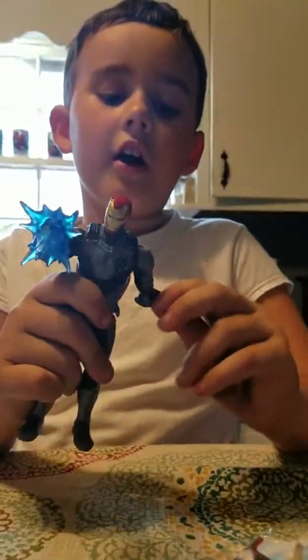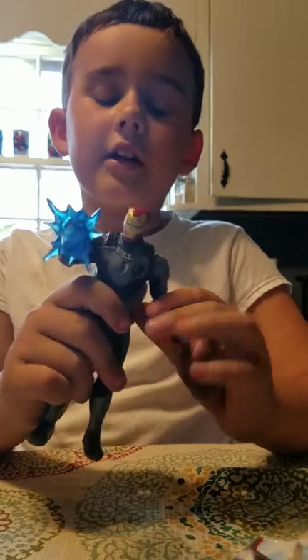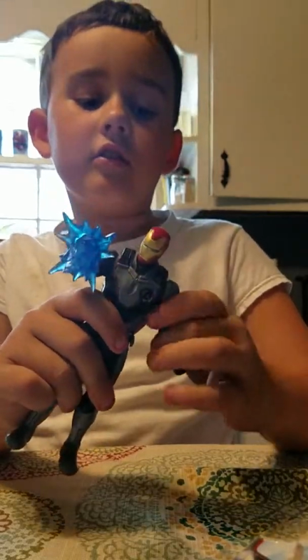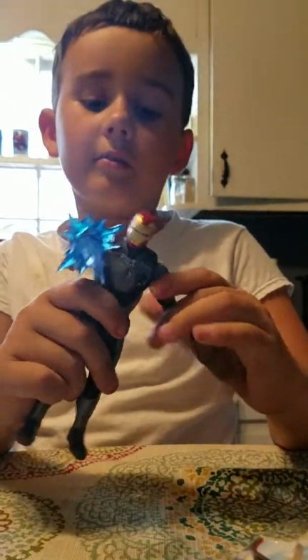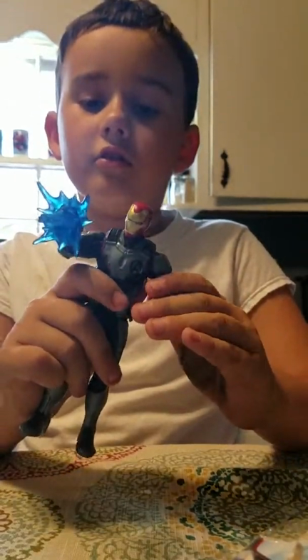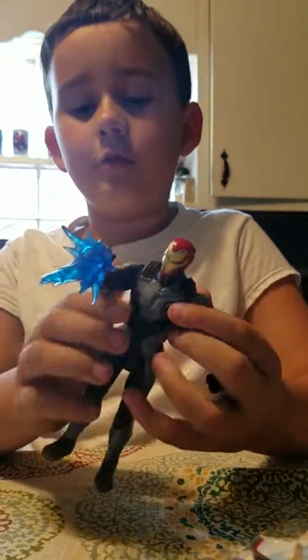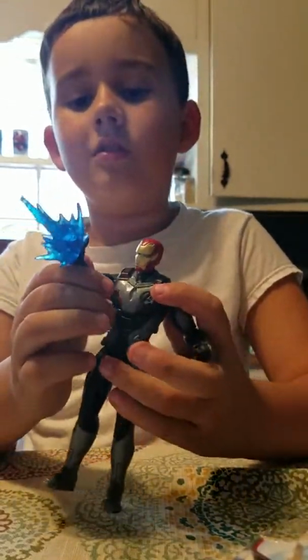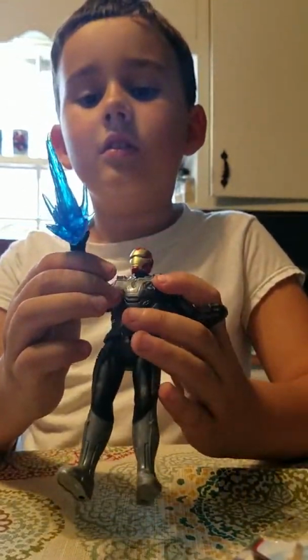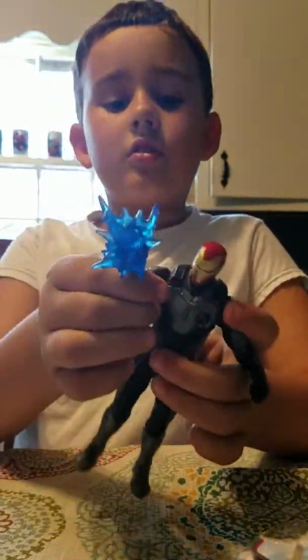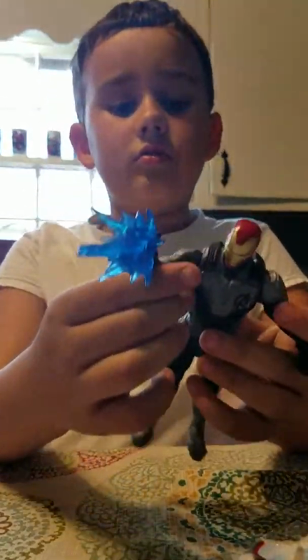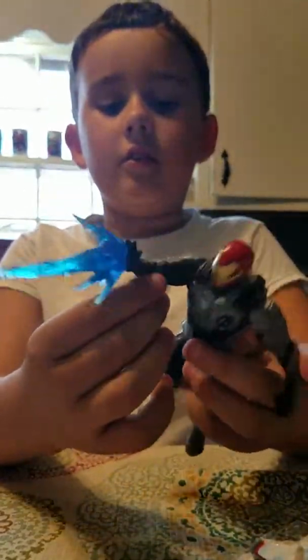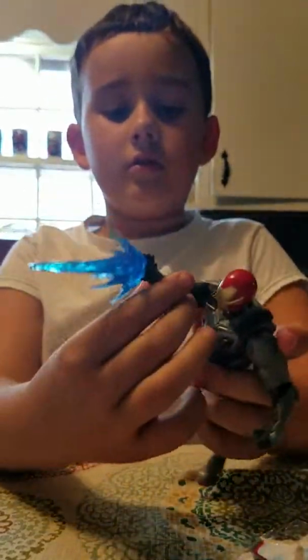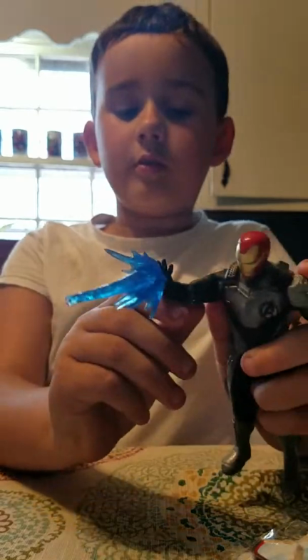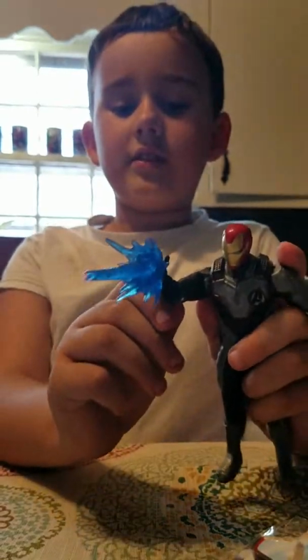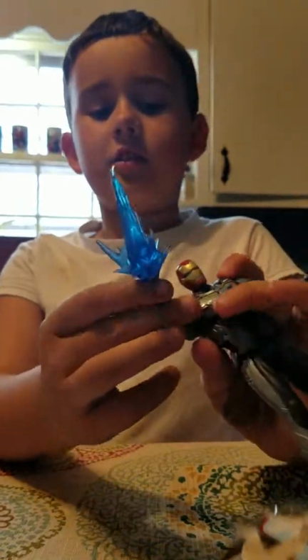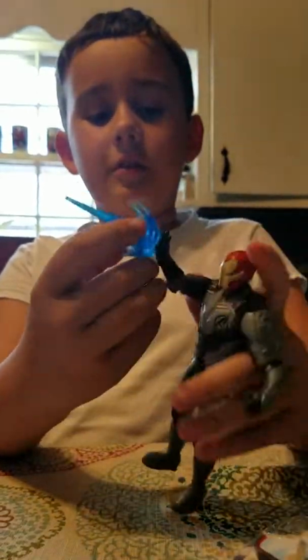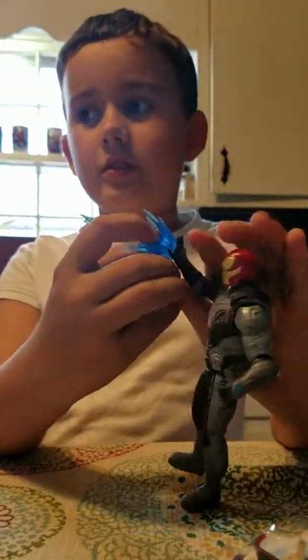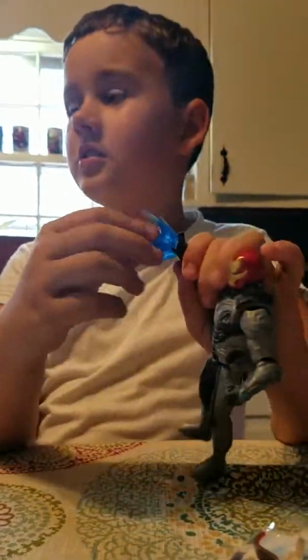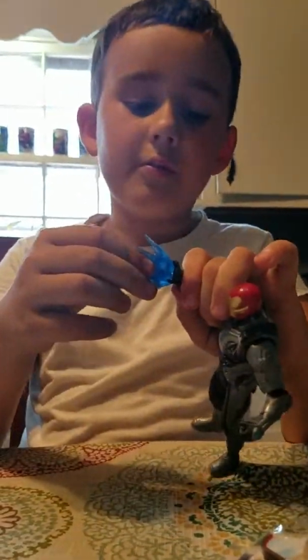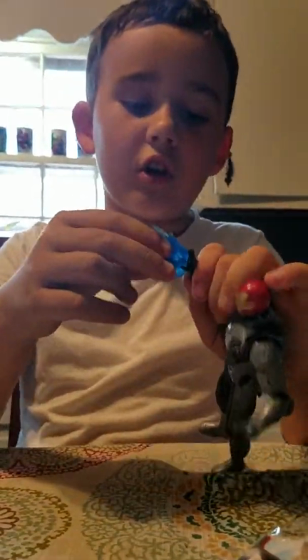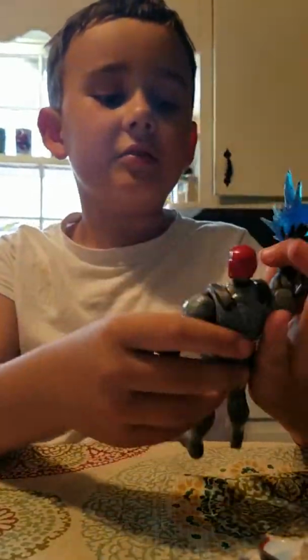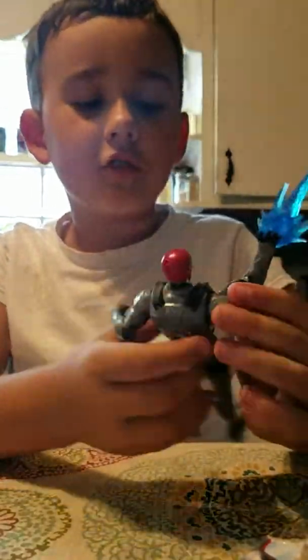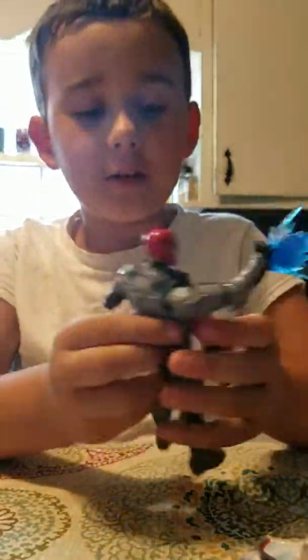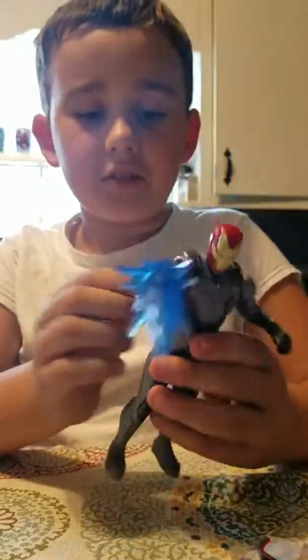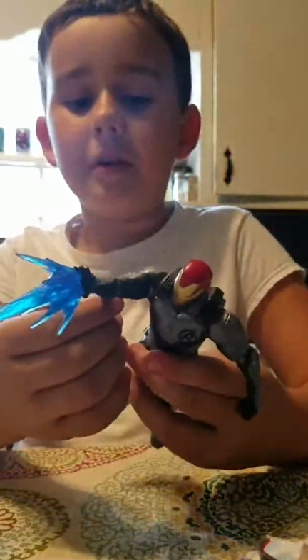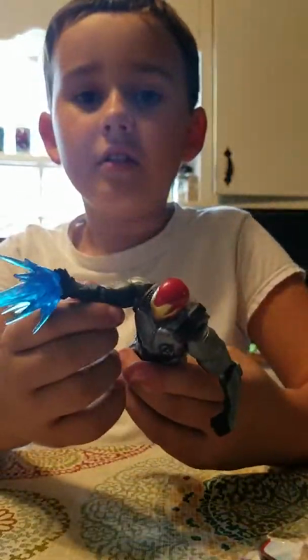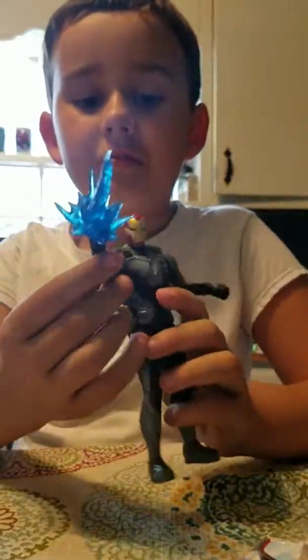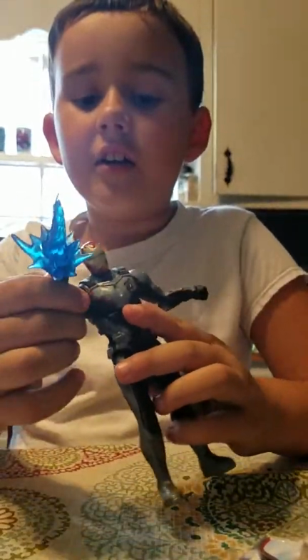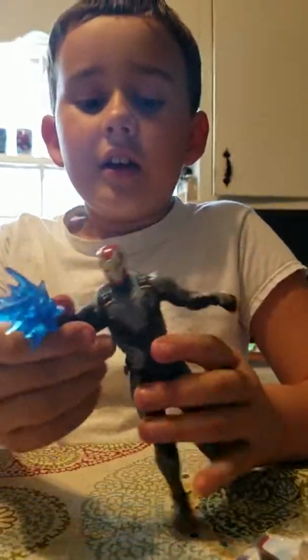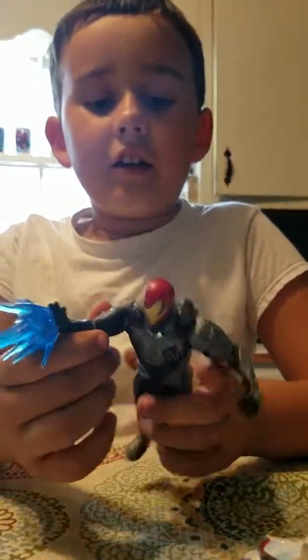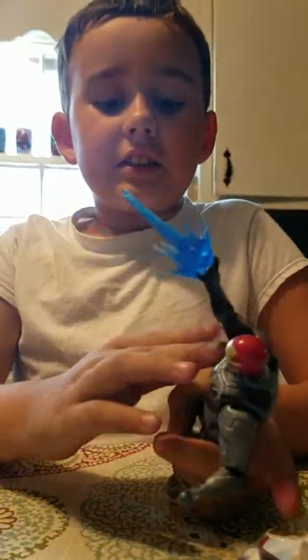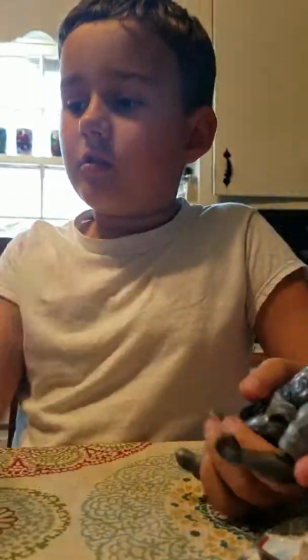Oh yeah, go check out the Avengers Endgame trailer — it's actually really cool. And don't get snagged by the fake ones. Make sure it says Marvel Entertainment as the person who made it. Here is the toy.